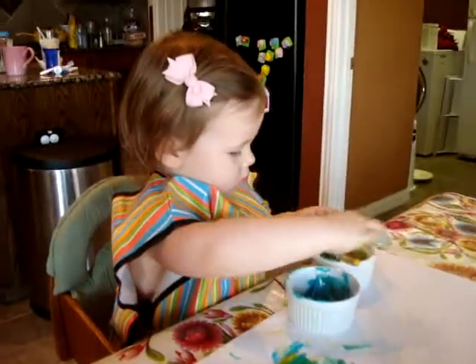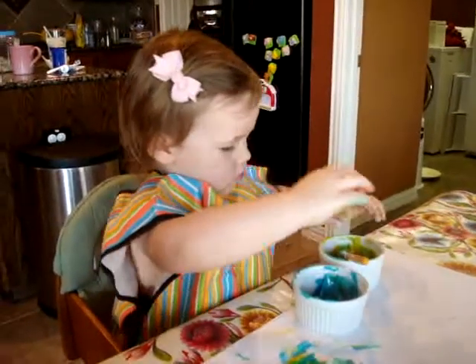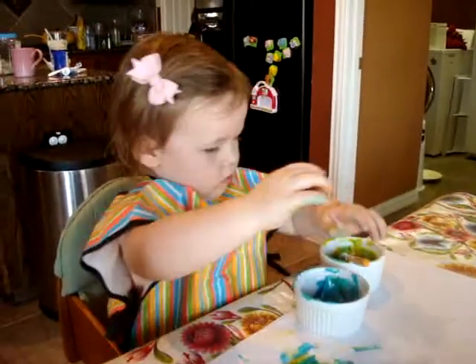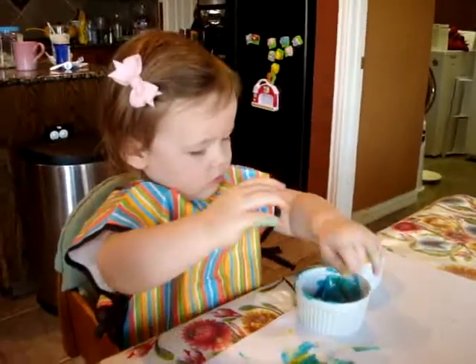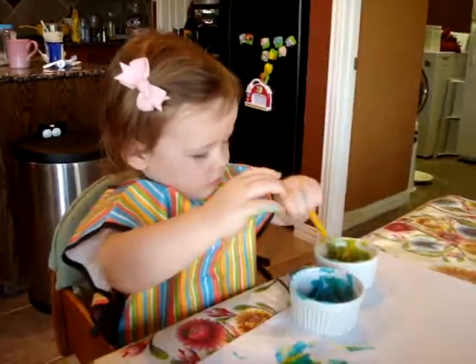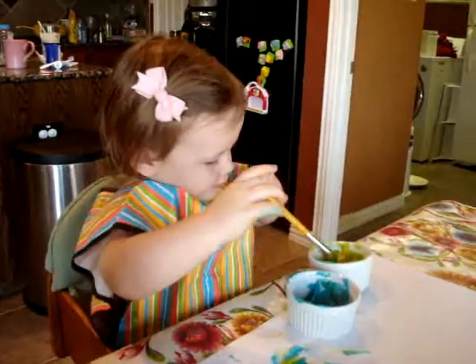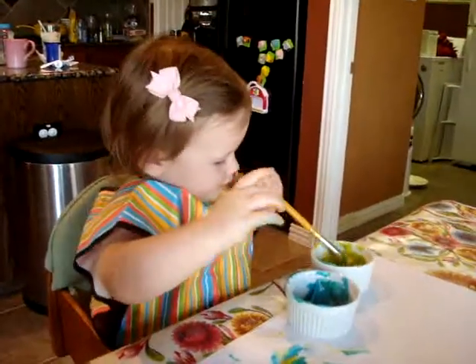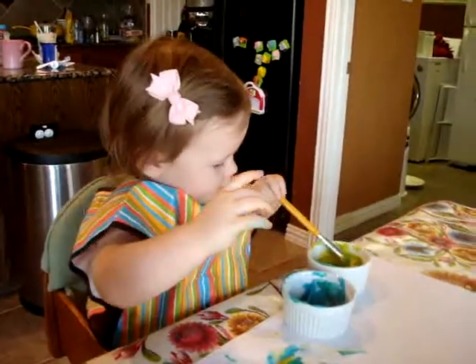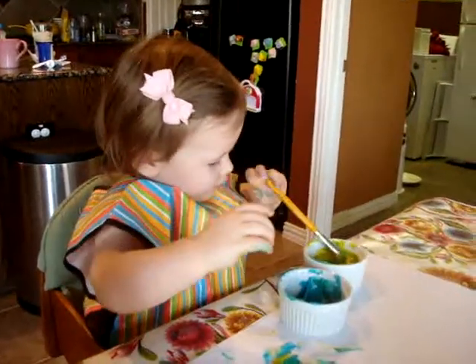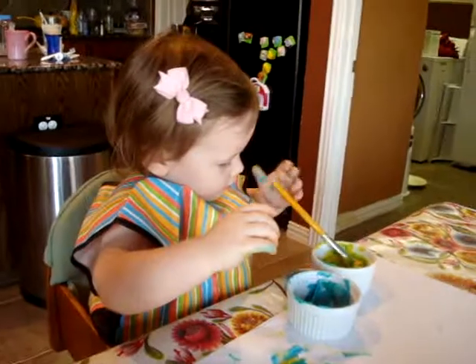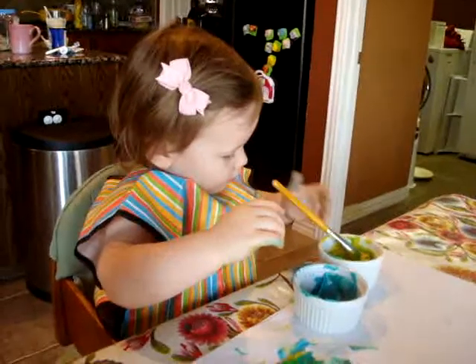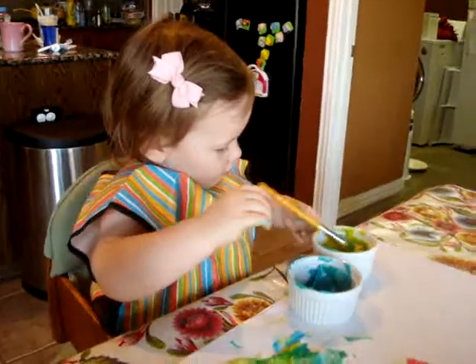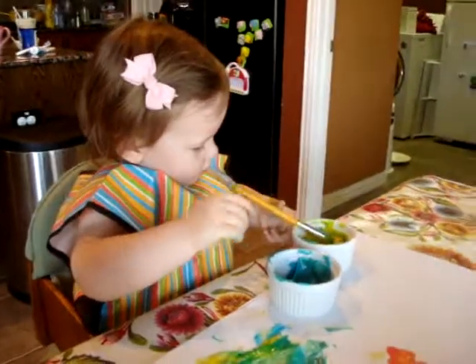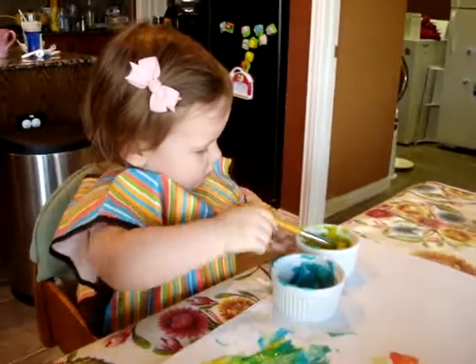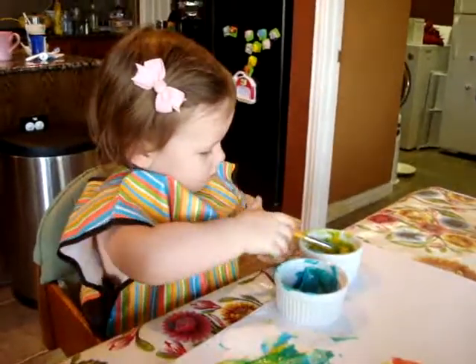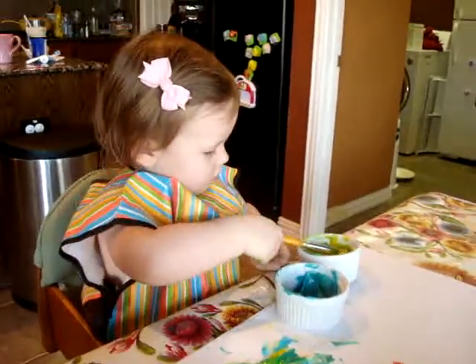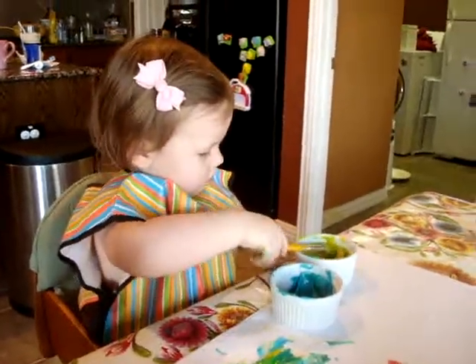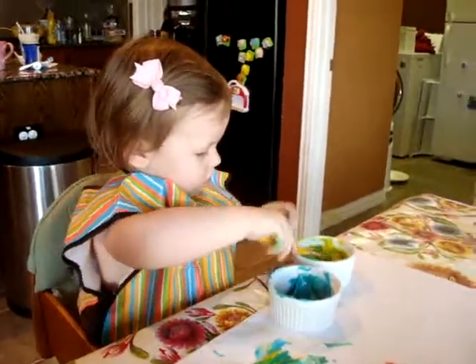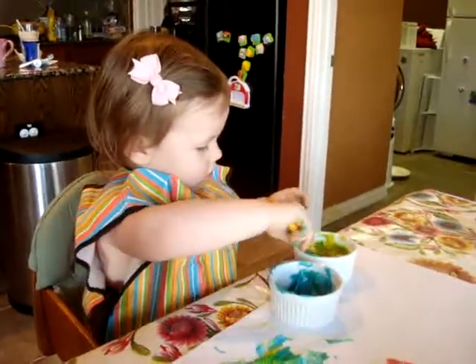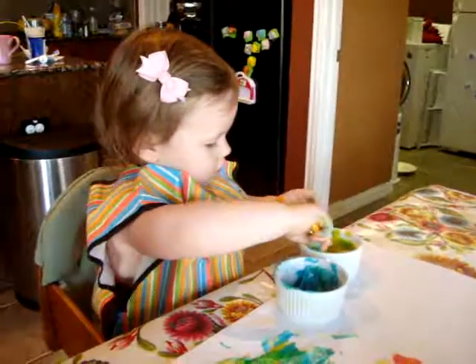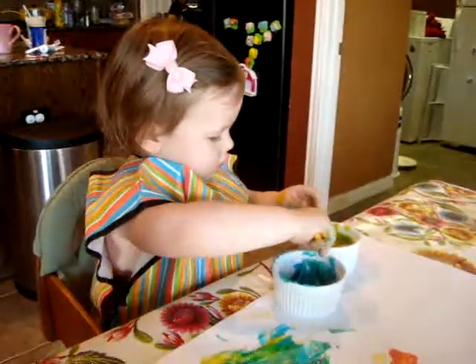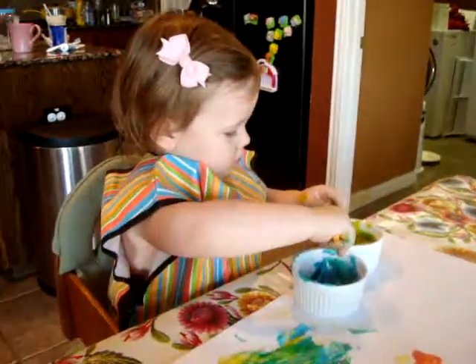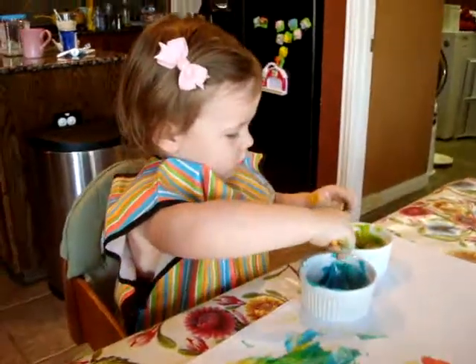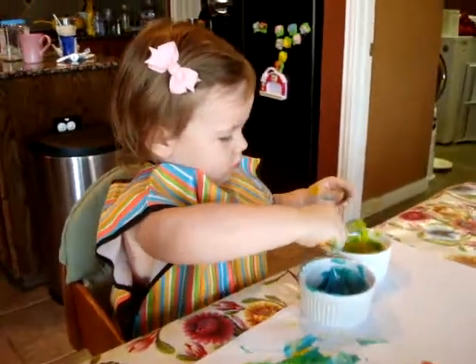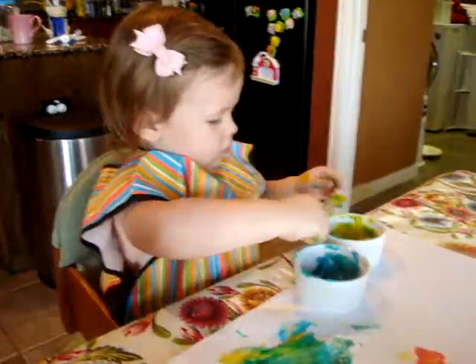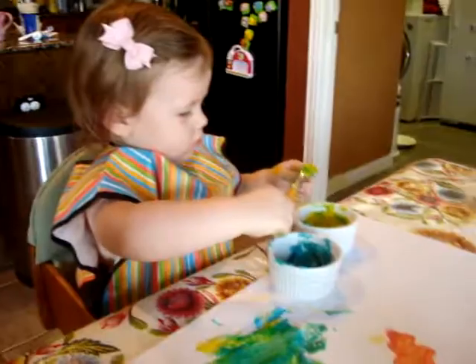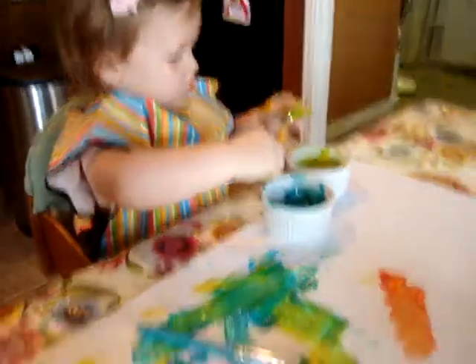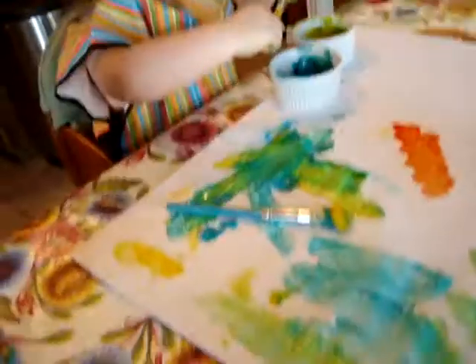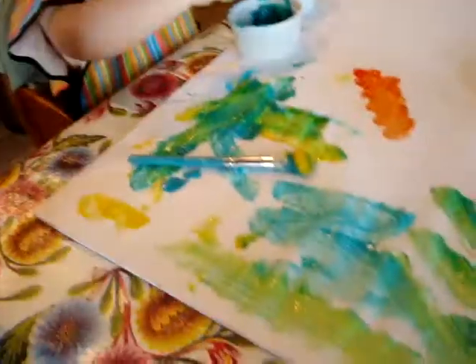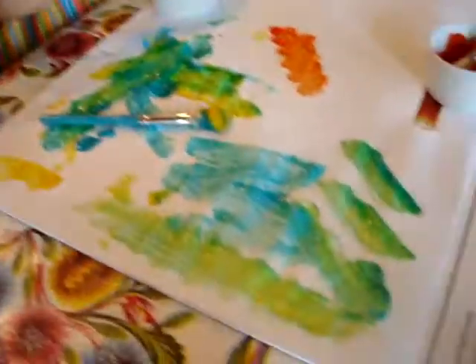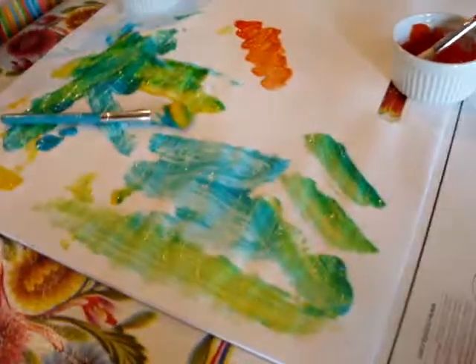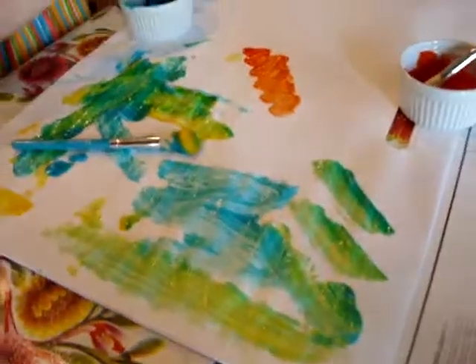What colors do you have? Your two favorites: blue and yellow. We've made lots of green here.